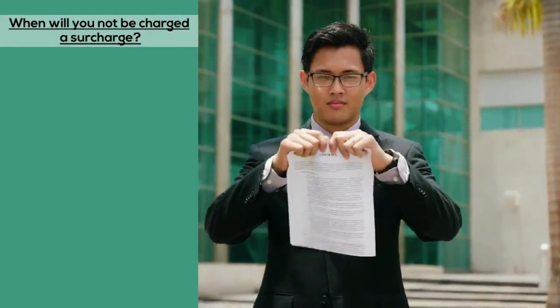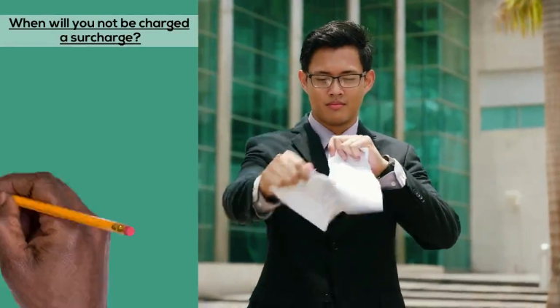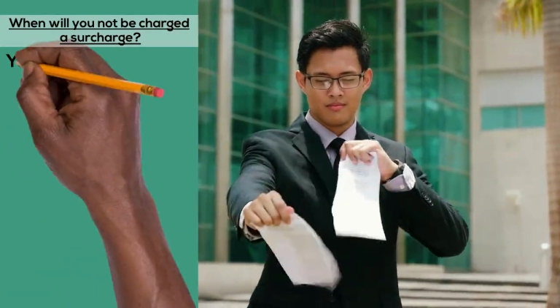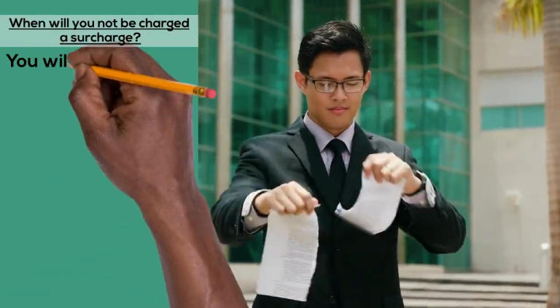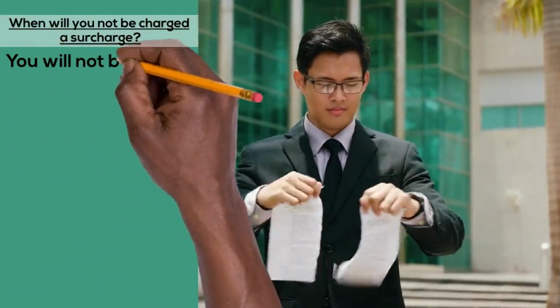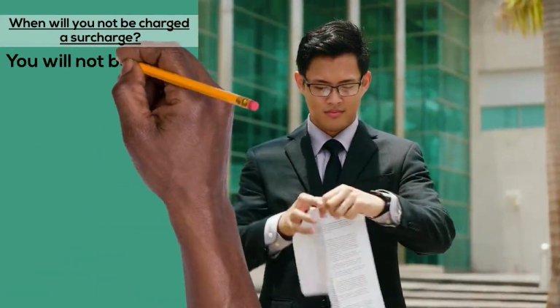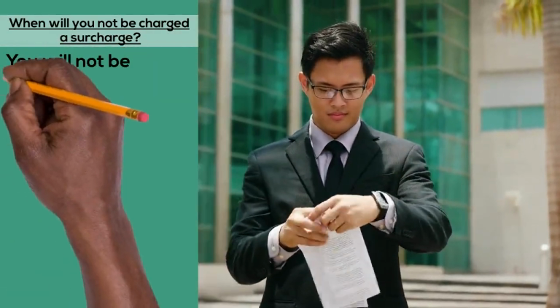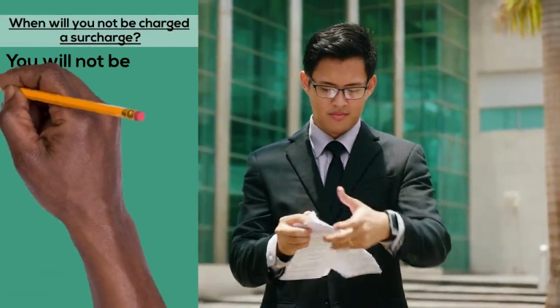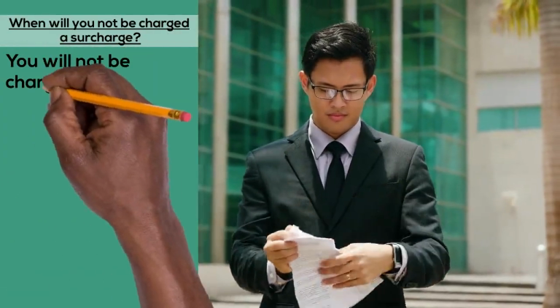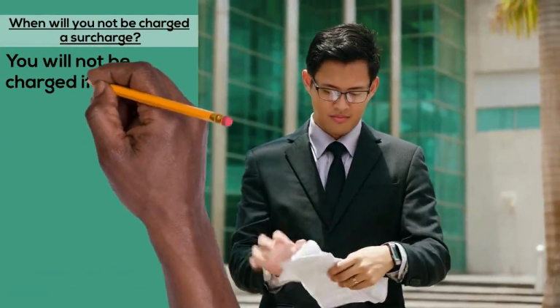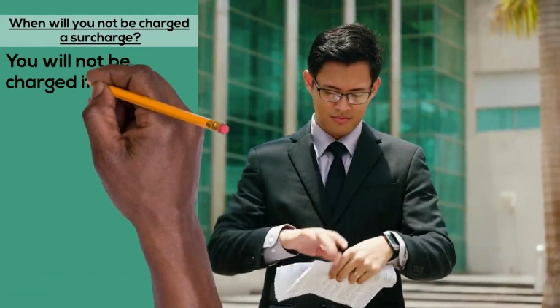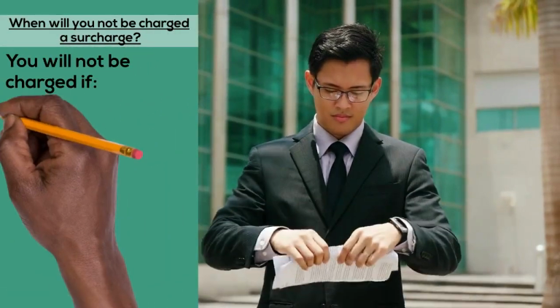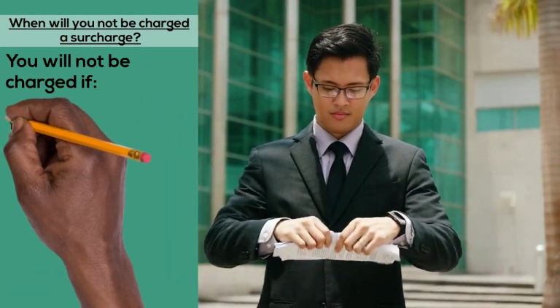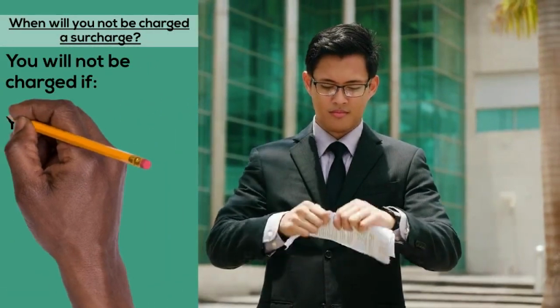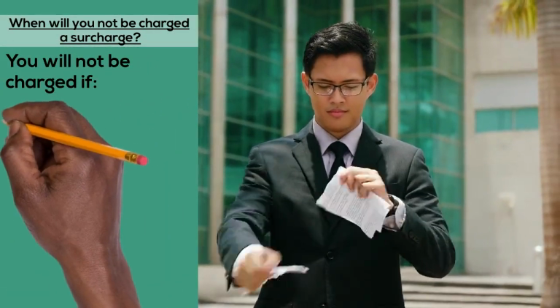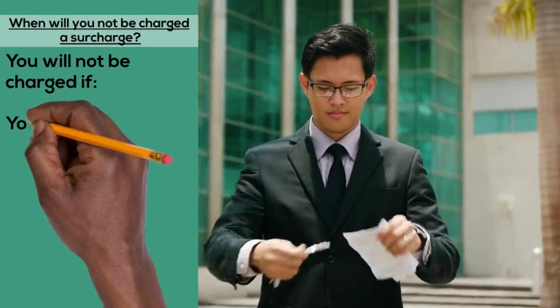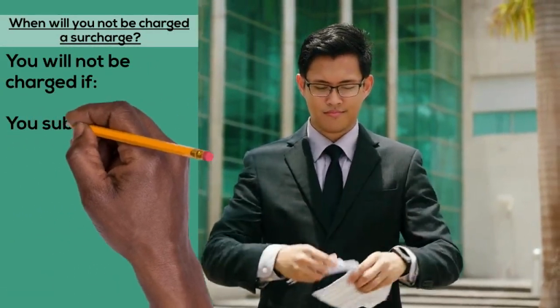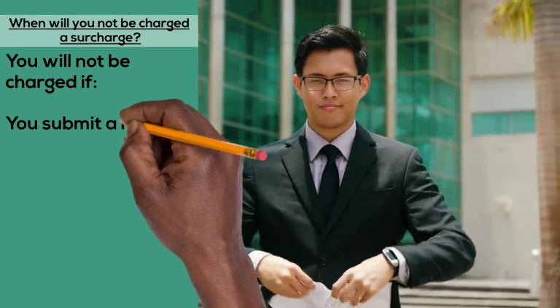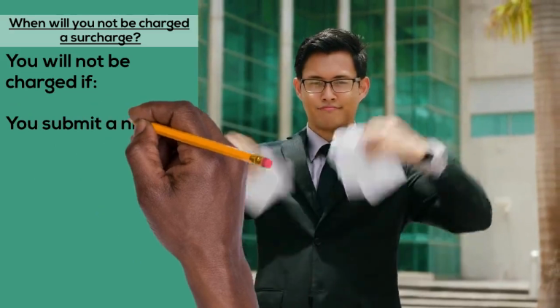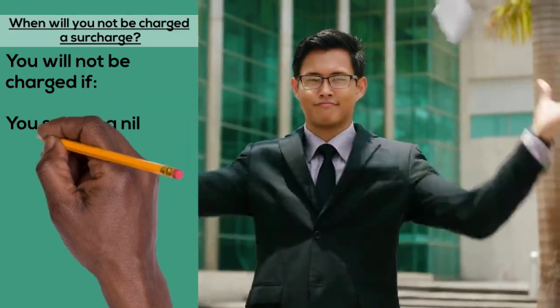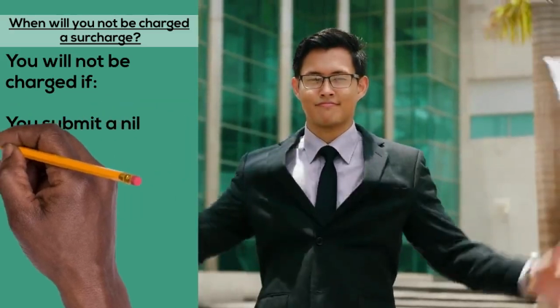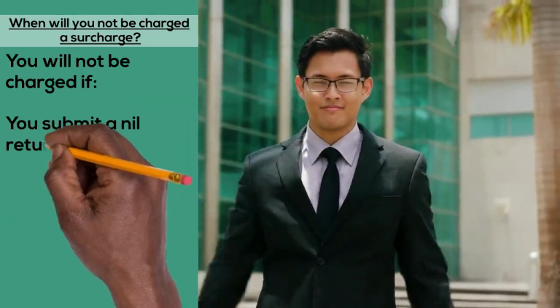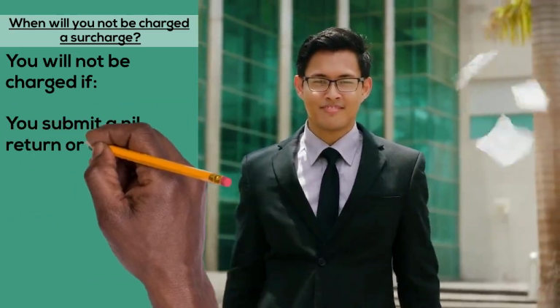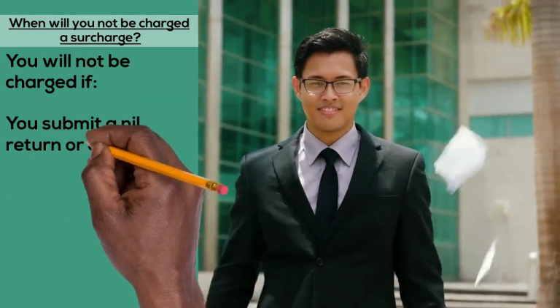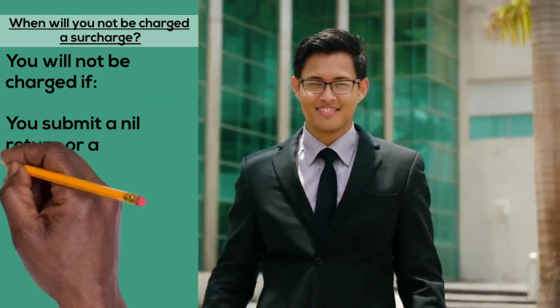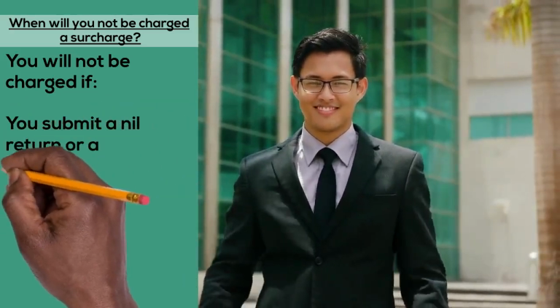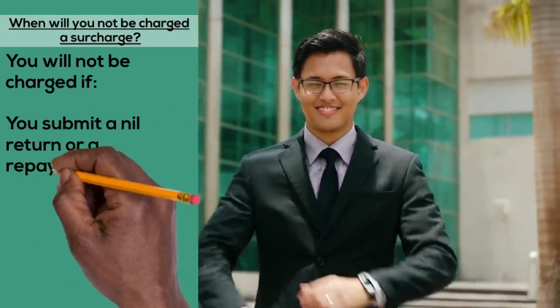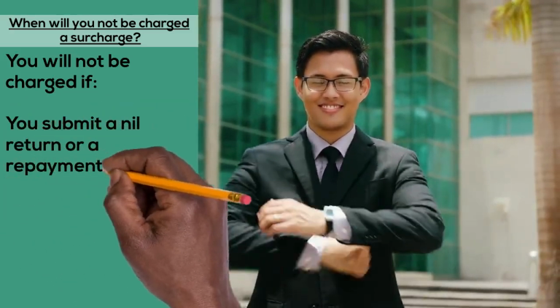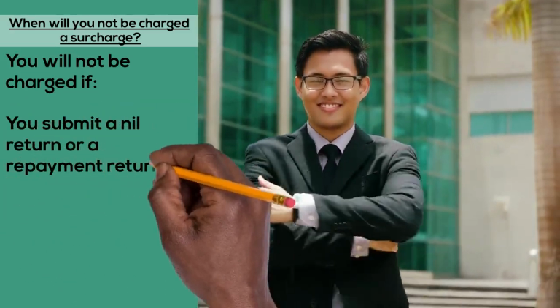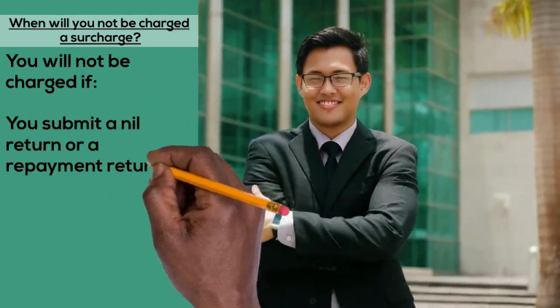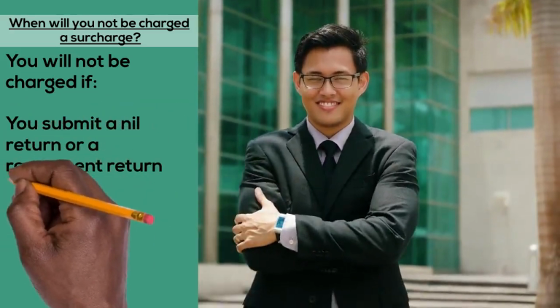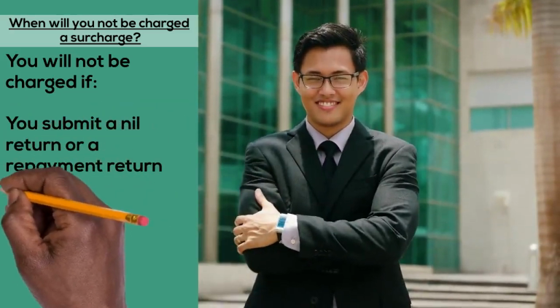You will not be charged if you submit a nil return or a repayment return late, or if you pay the VAT due on time but submit the return late.